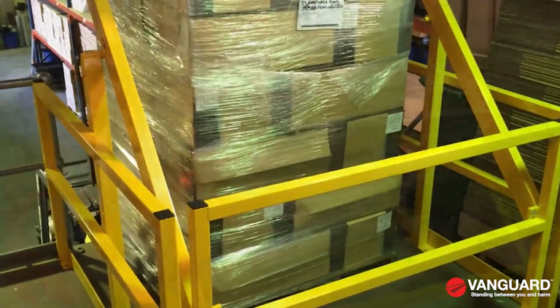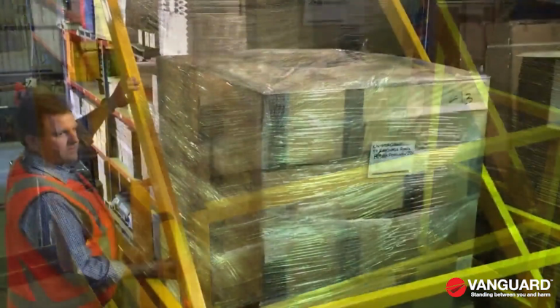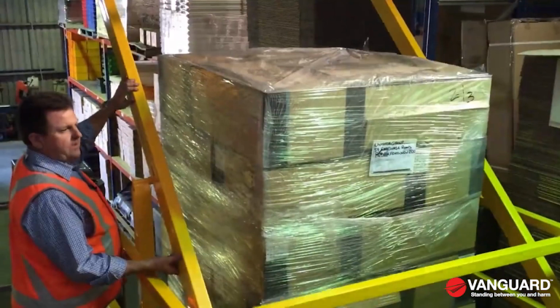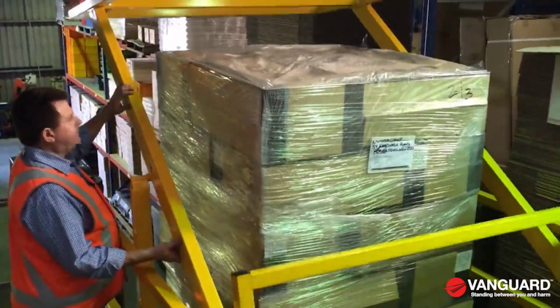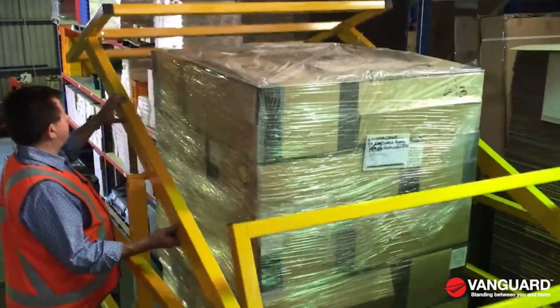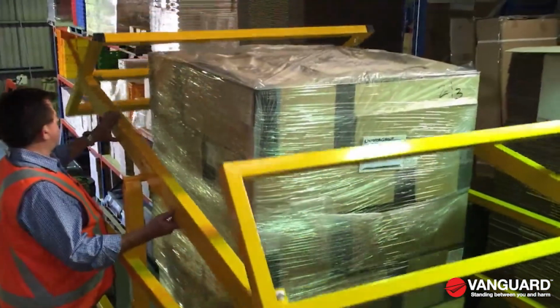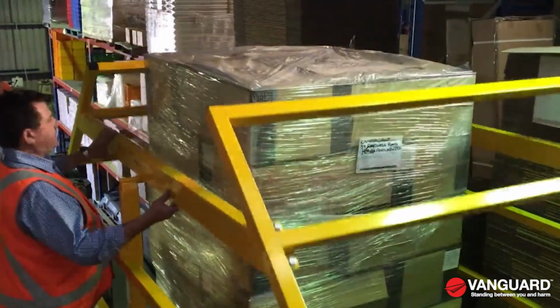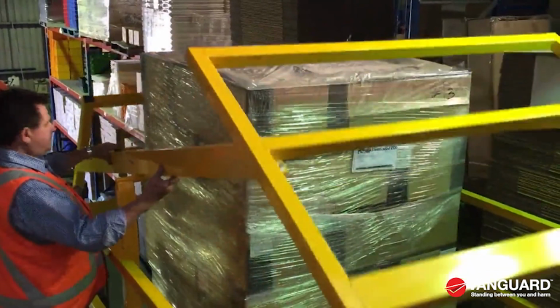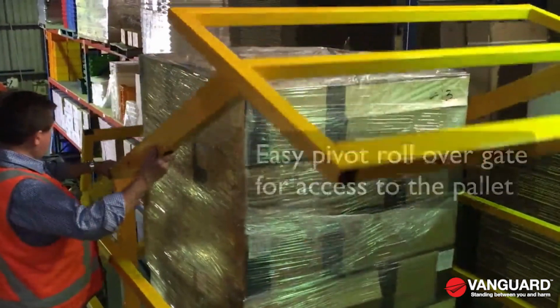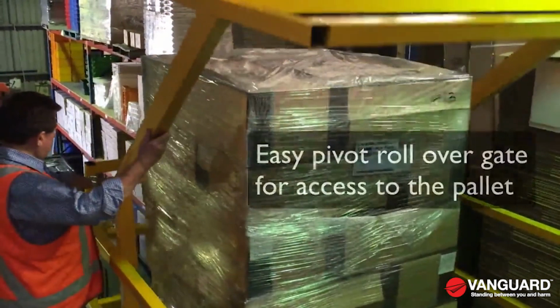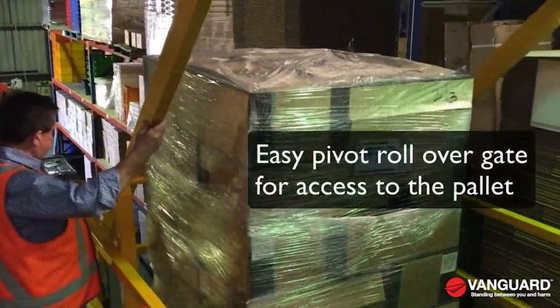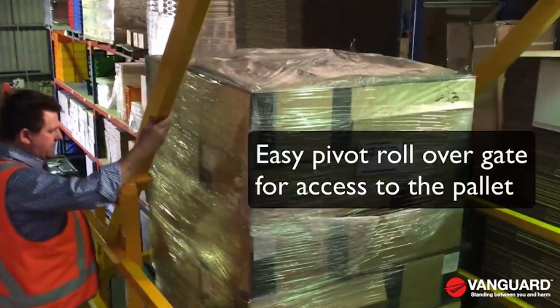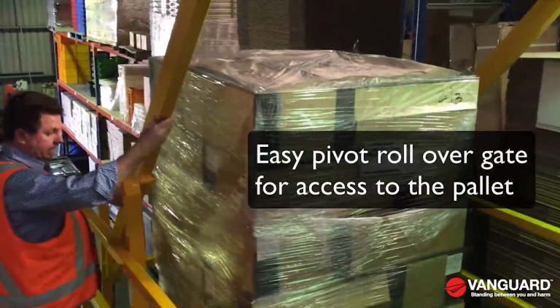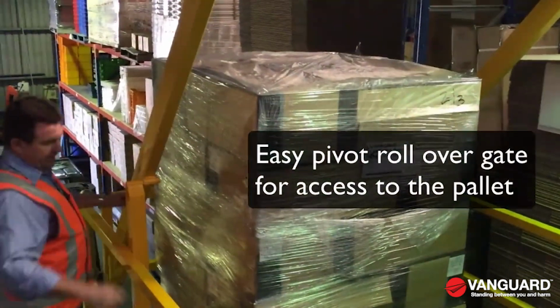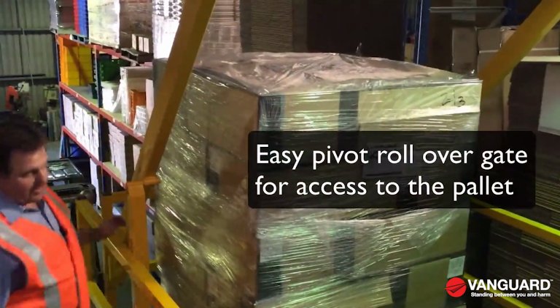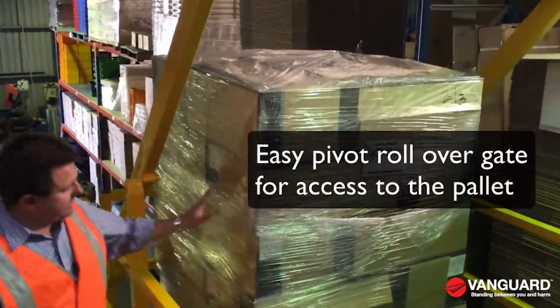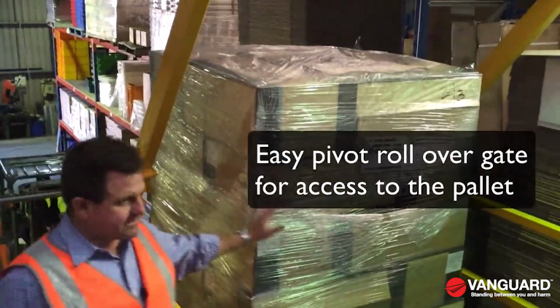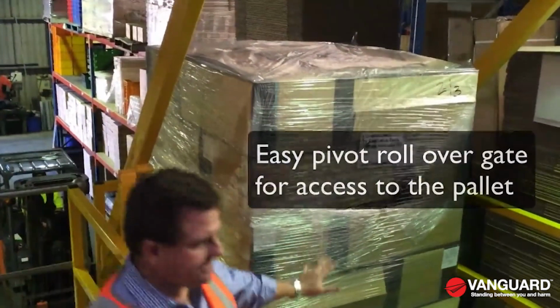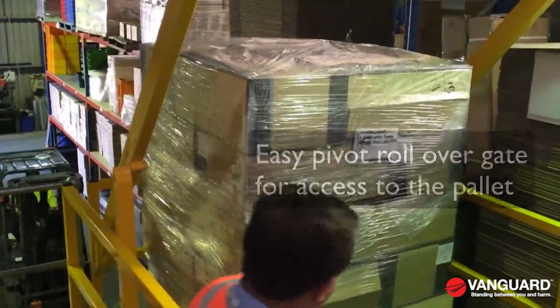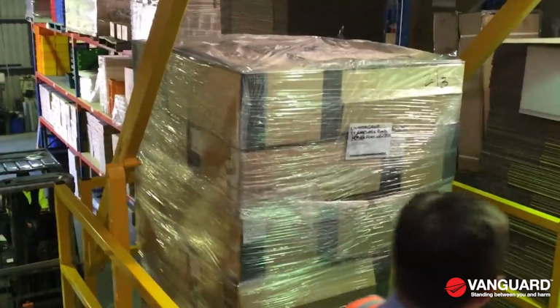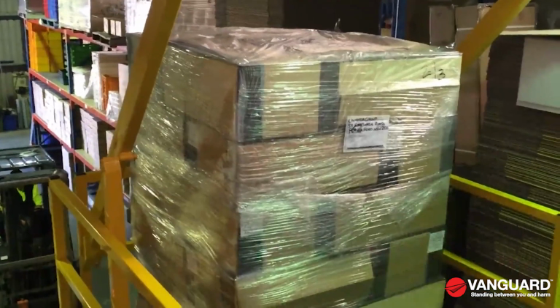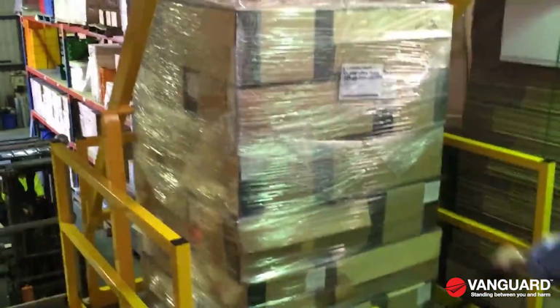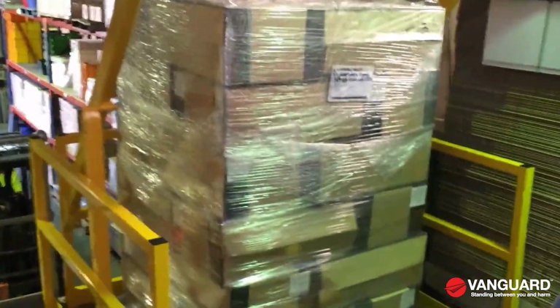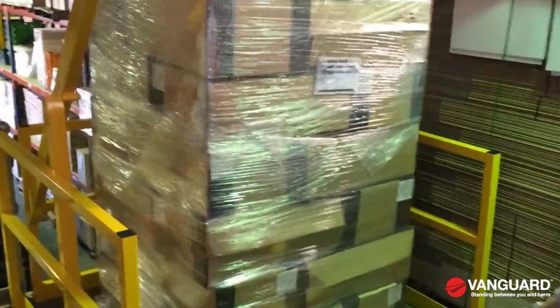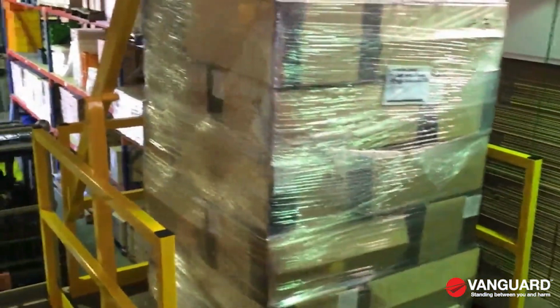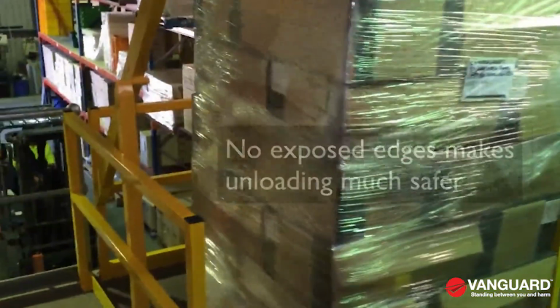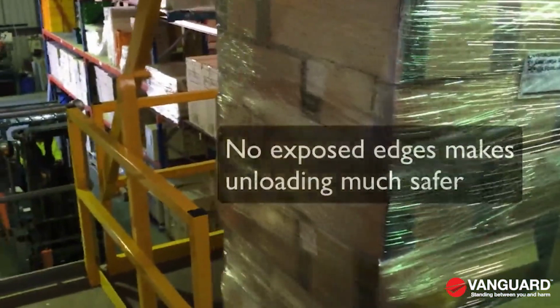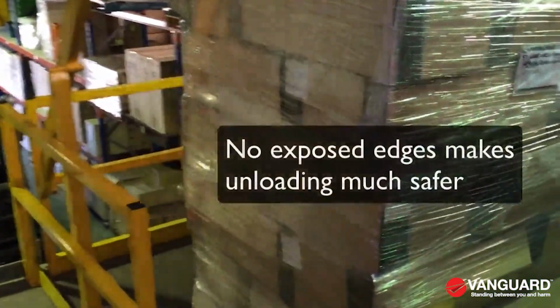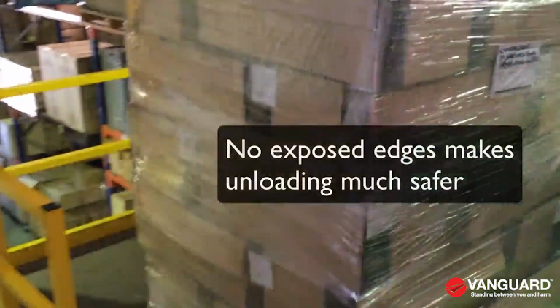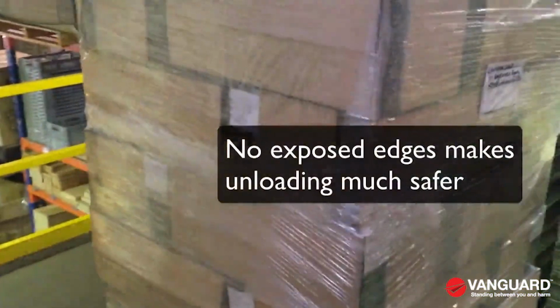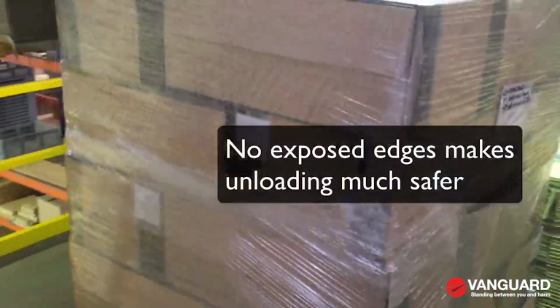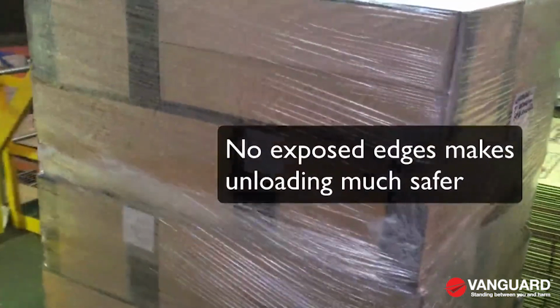It's a simple matter of just pivoting the gate over and then you've got access to it from this side. Everybody's kept perfectly safe. There are no exposed edges.